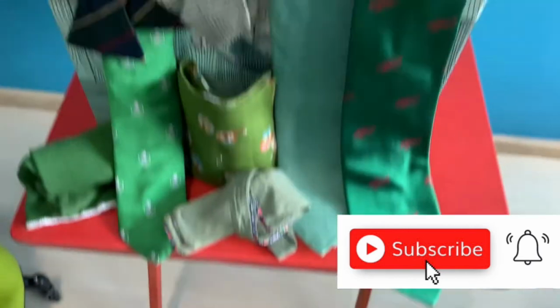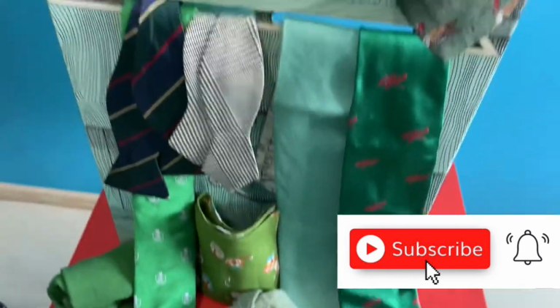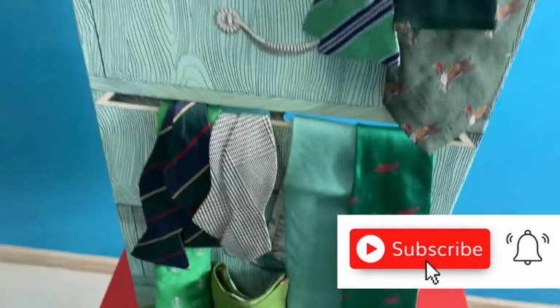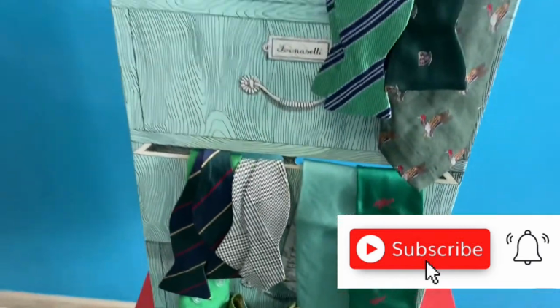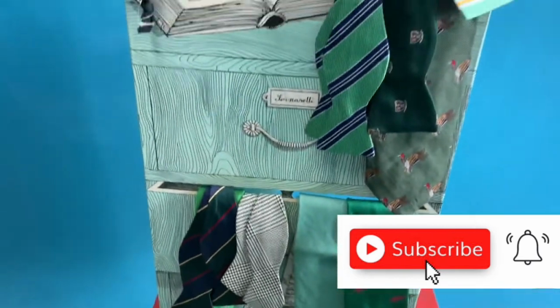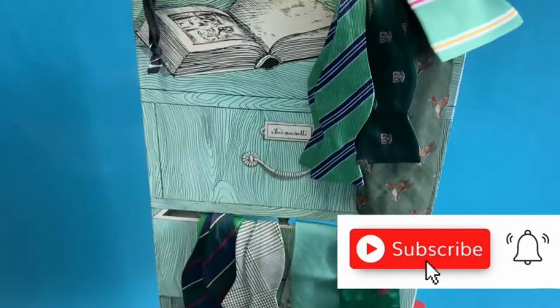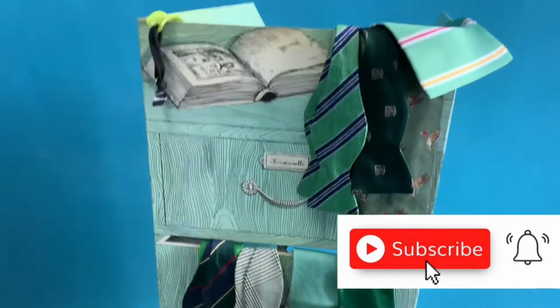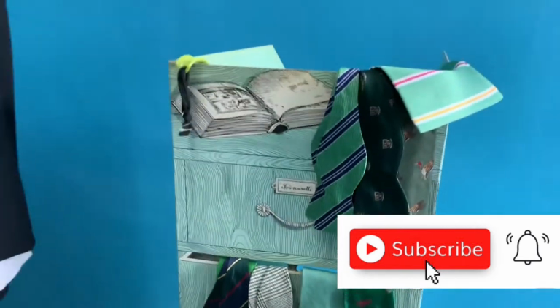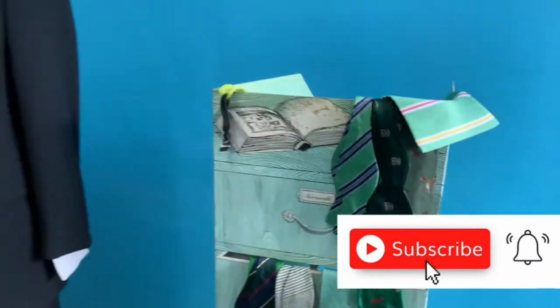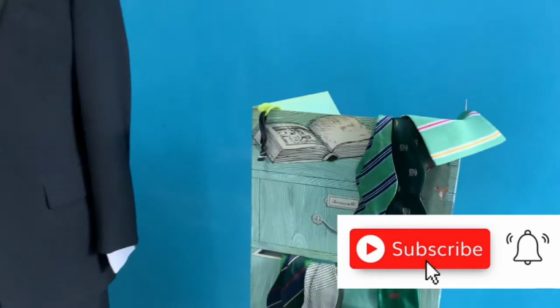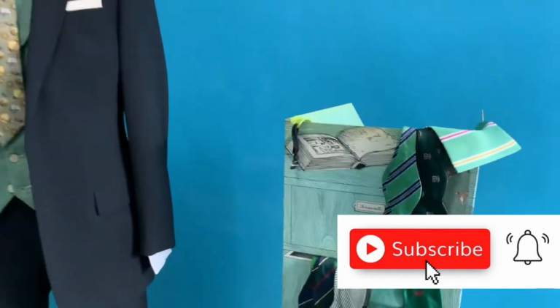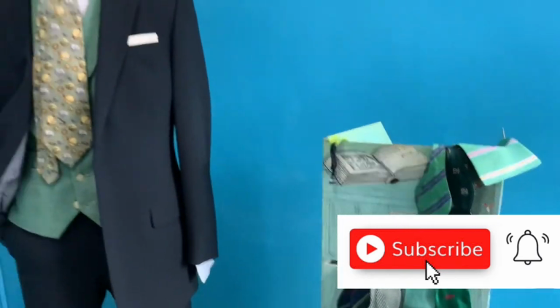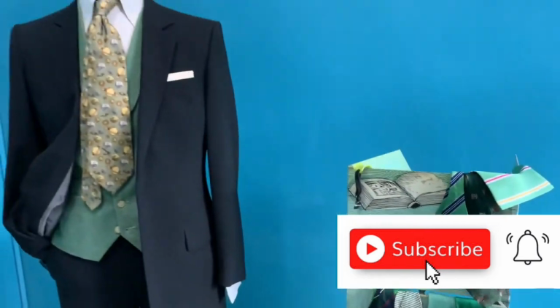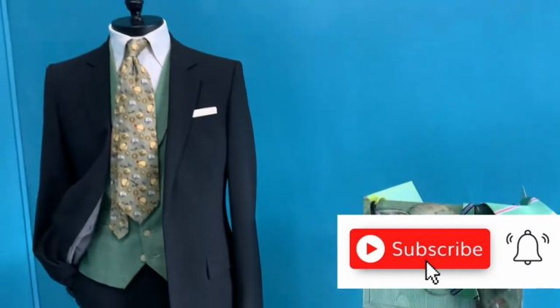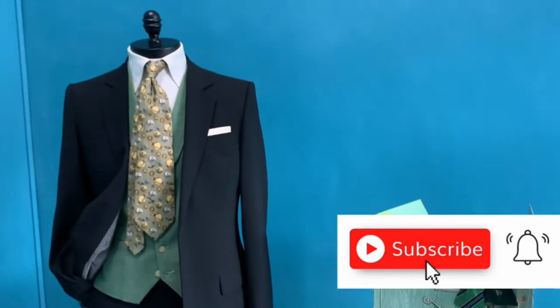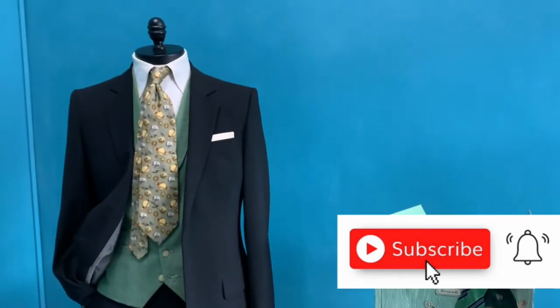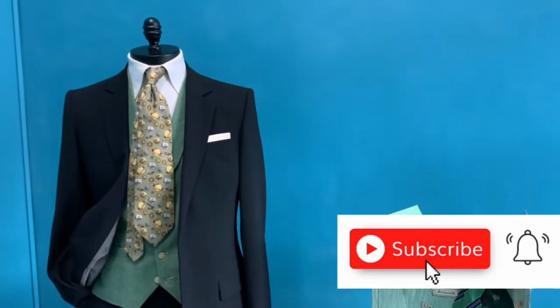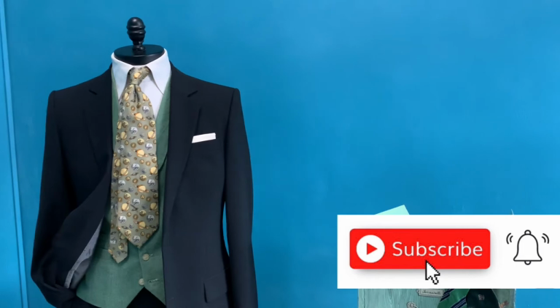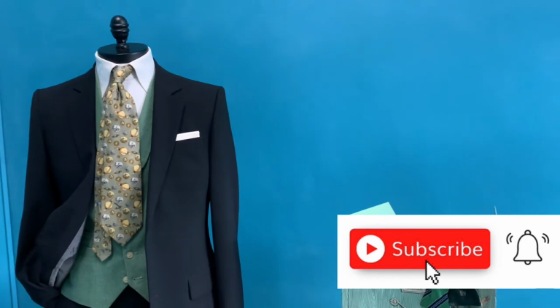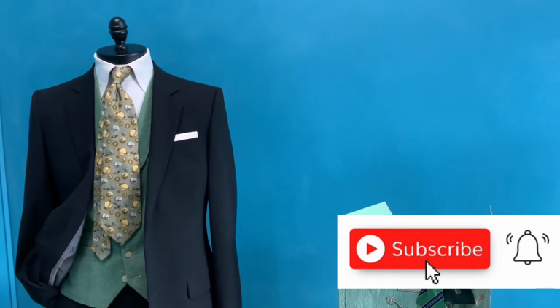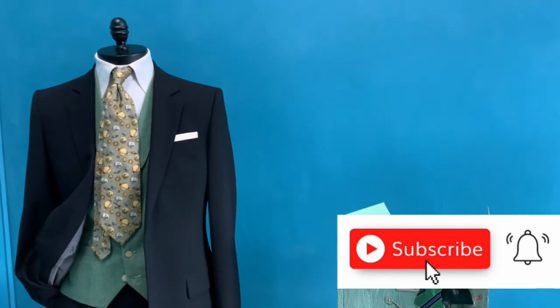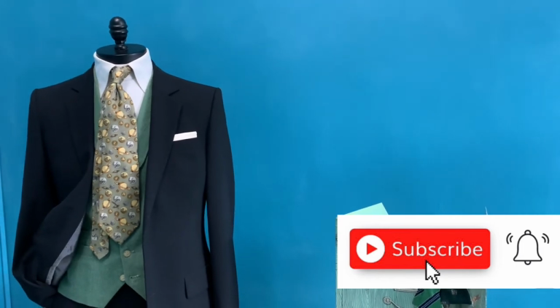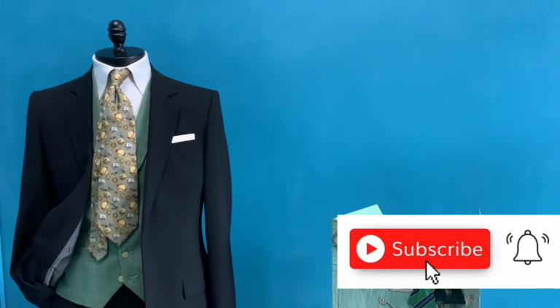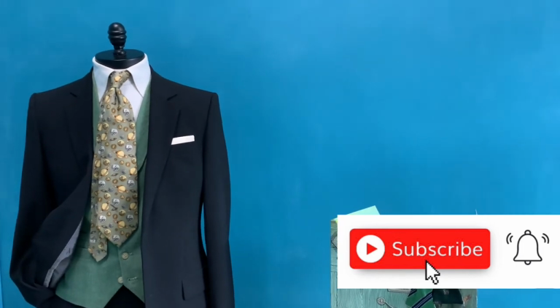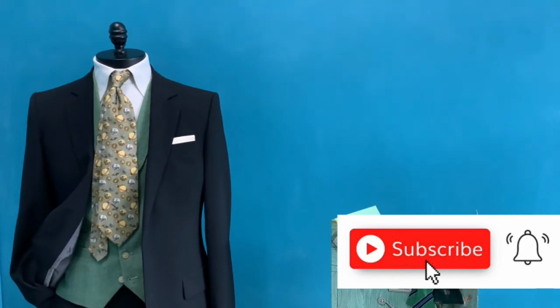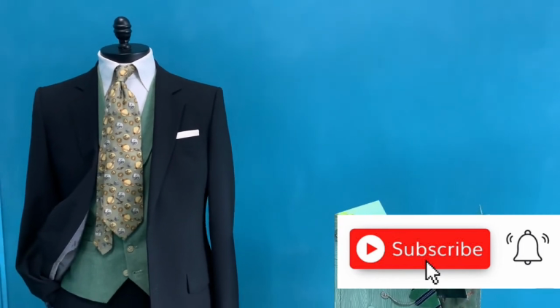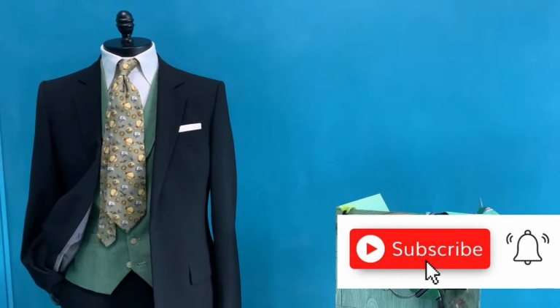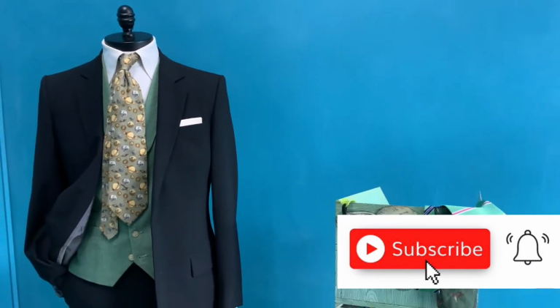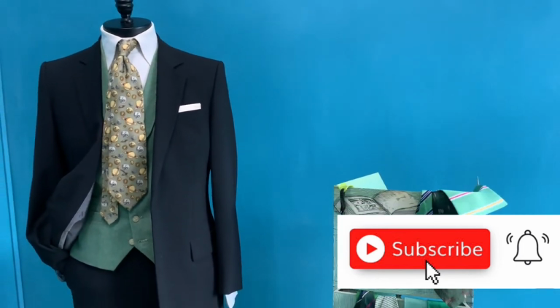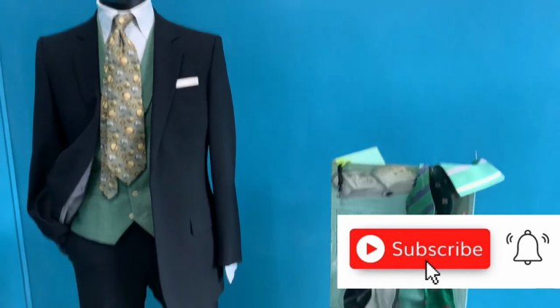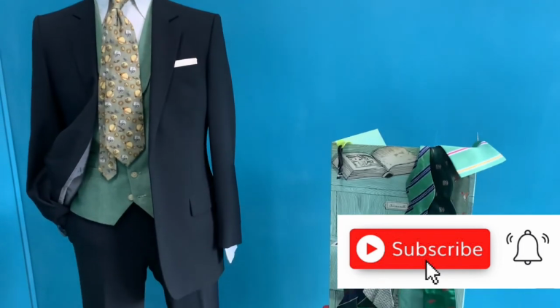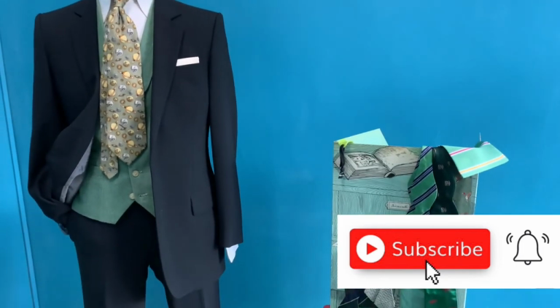I hope you like what you see, and until the next episode of CAM Fashion Journey, please press the subscribe button. See you next week — bye!